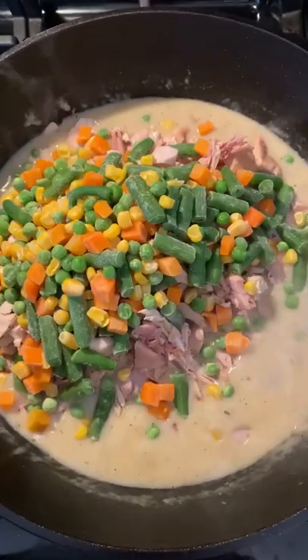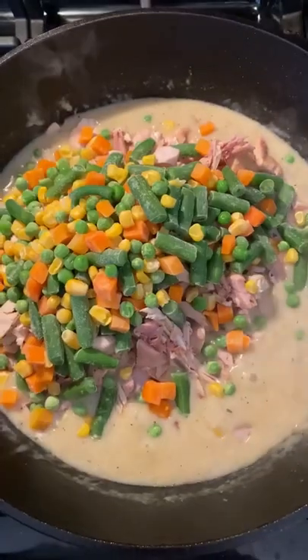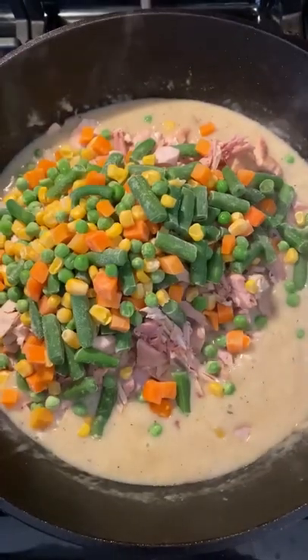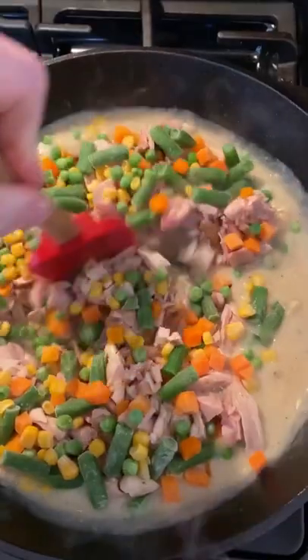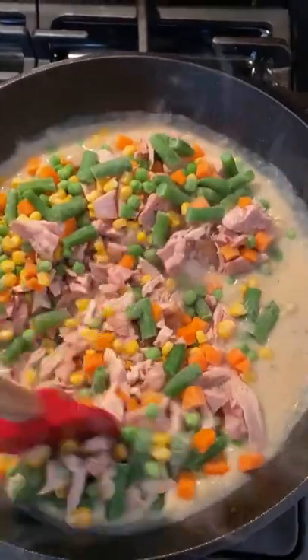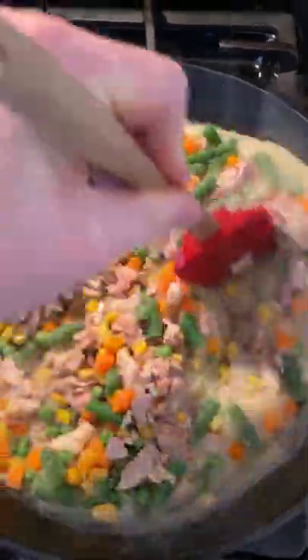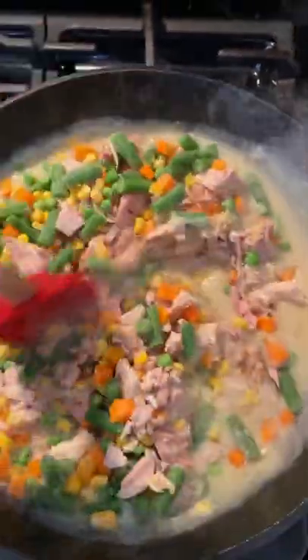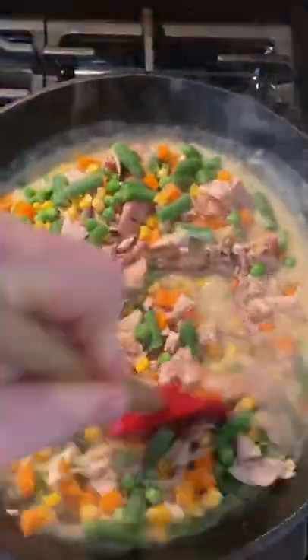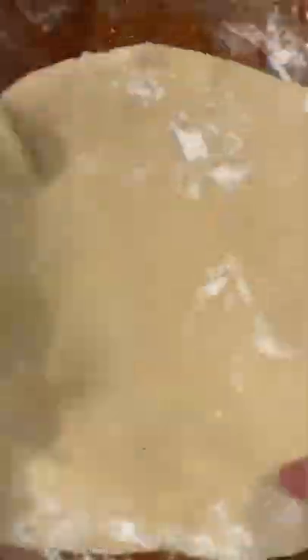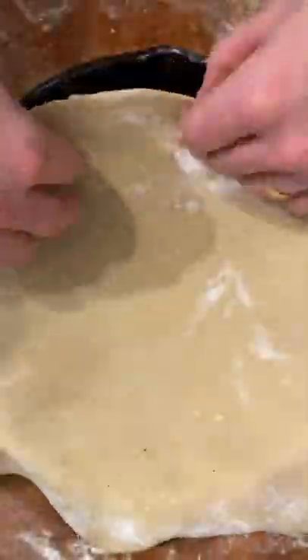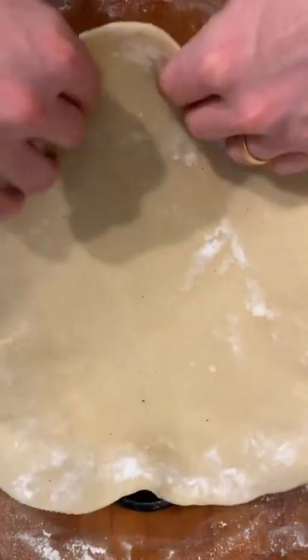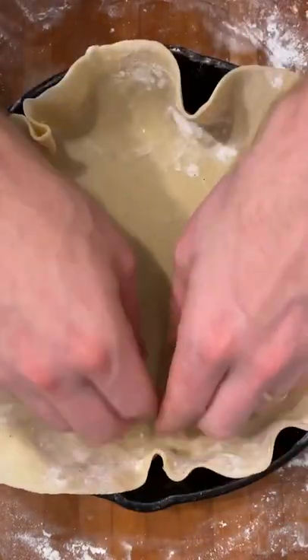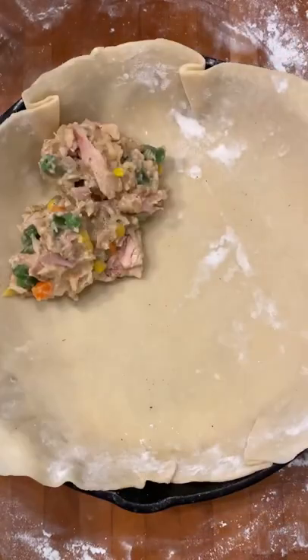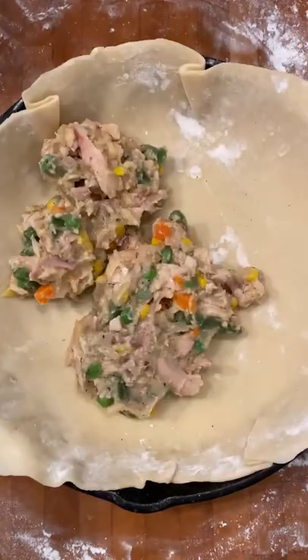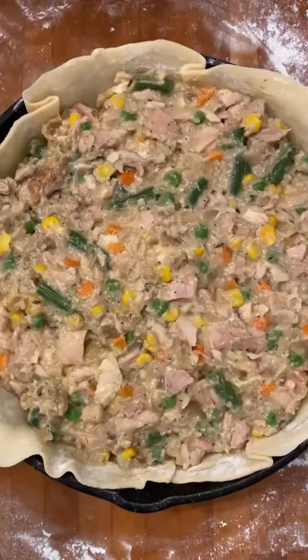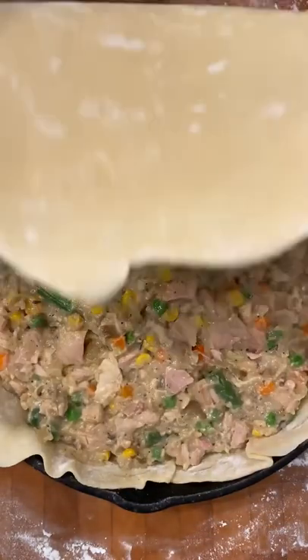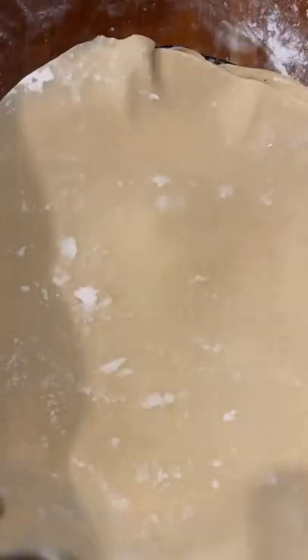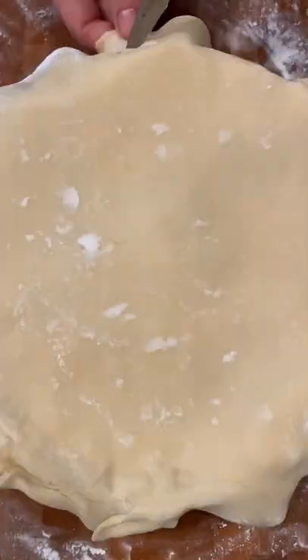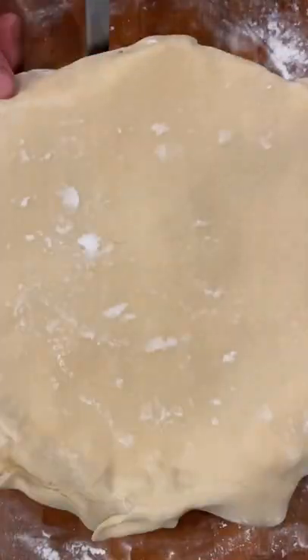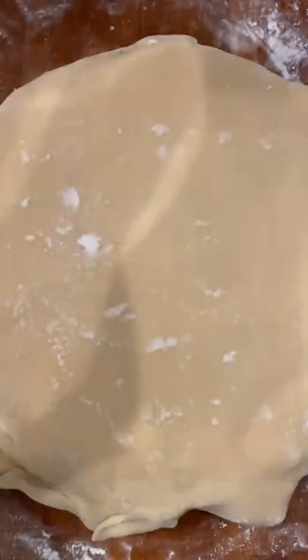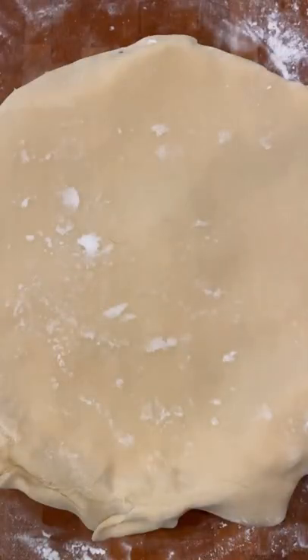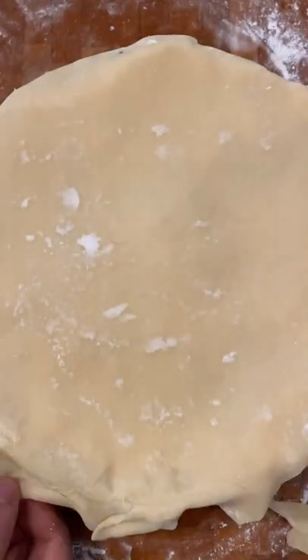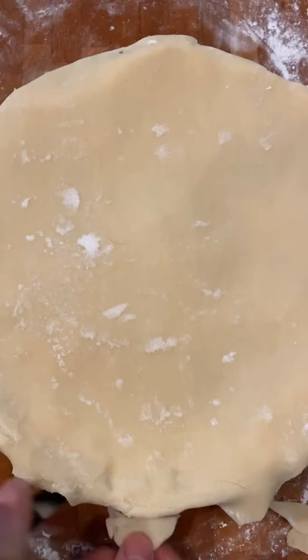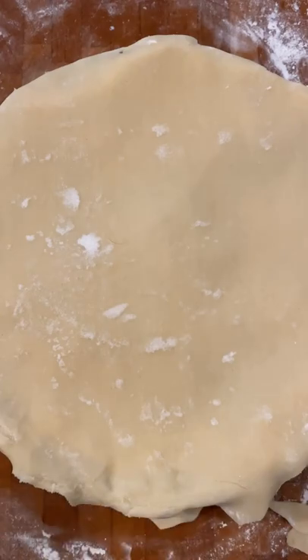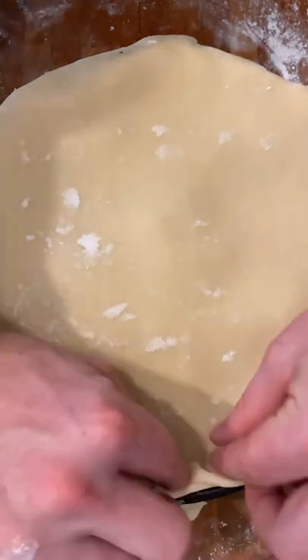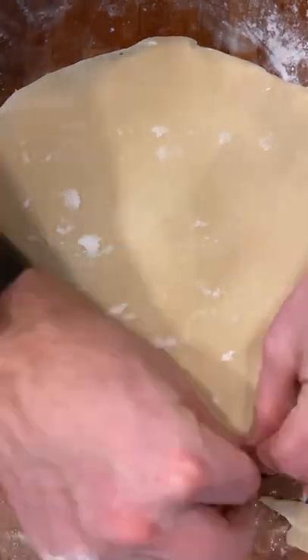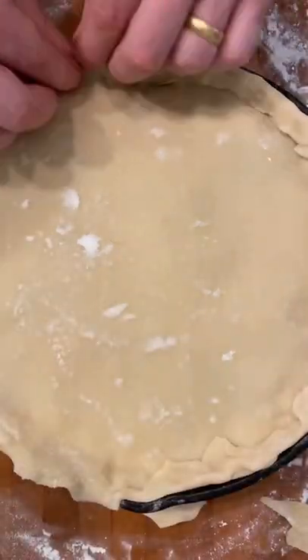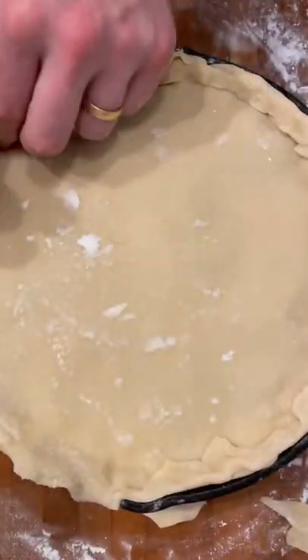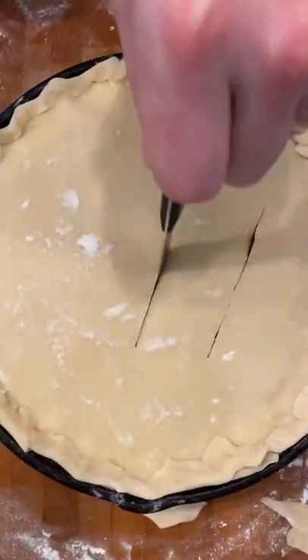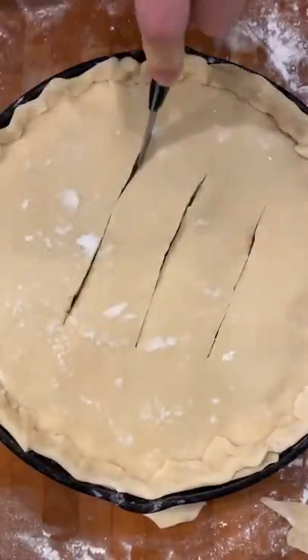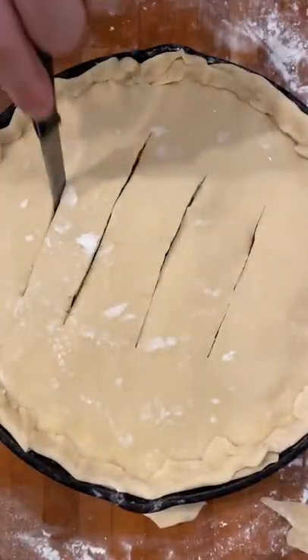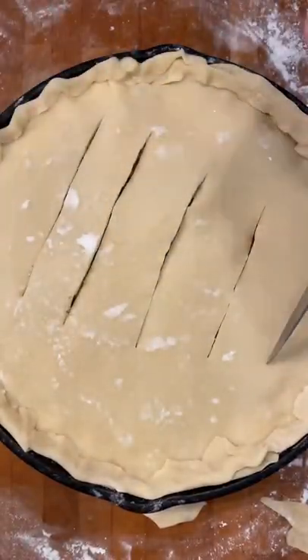Then add the chicken and vegetables to complete your filling. Next, place a pie crust in a cast iron skillet. Begin filling it with the chicken mixture and then top with another pie crust. Trim the excess crust, fold in the edges as needed, and then make a few slits in the pie.